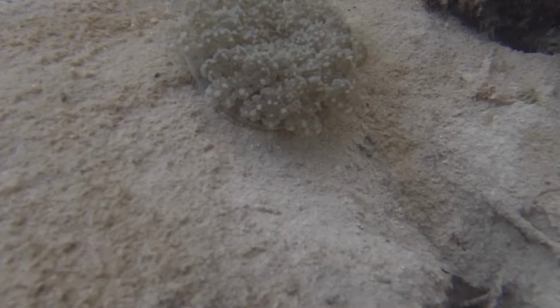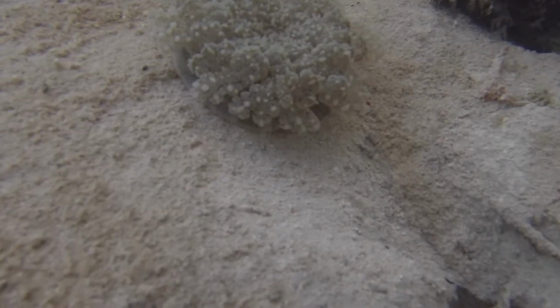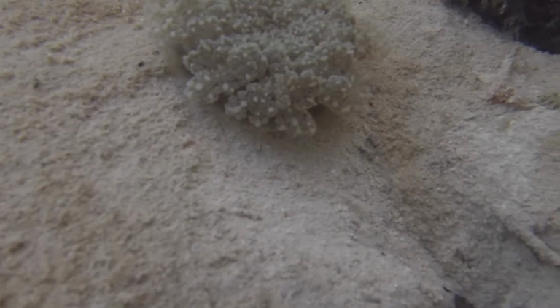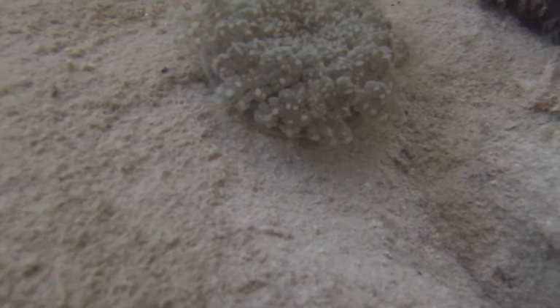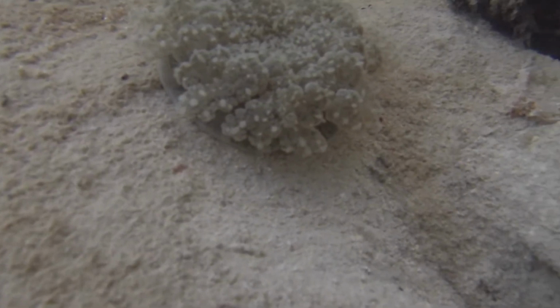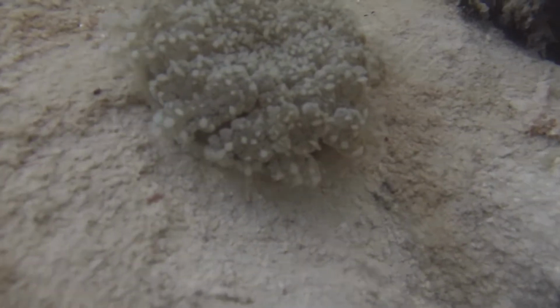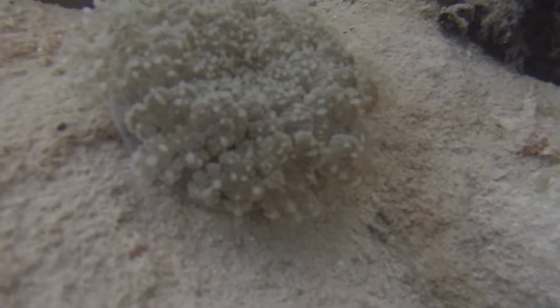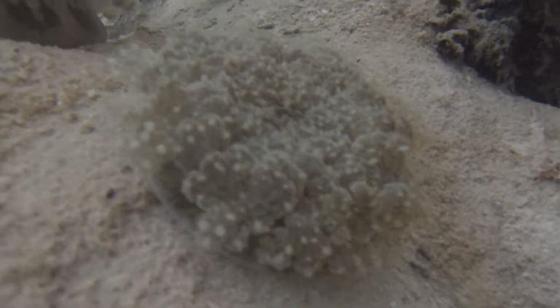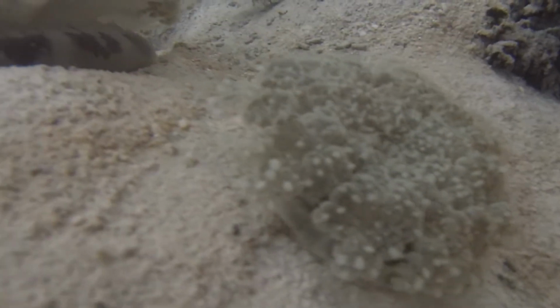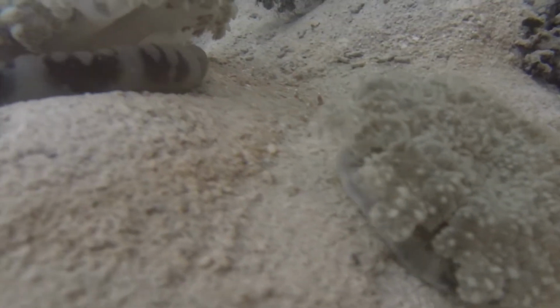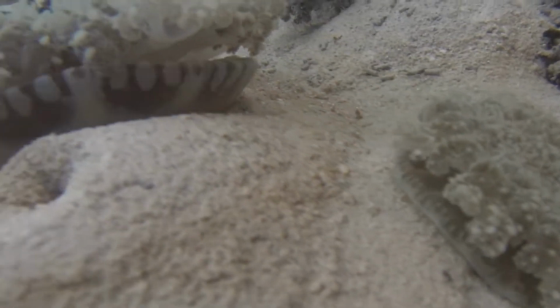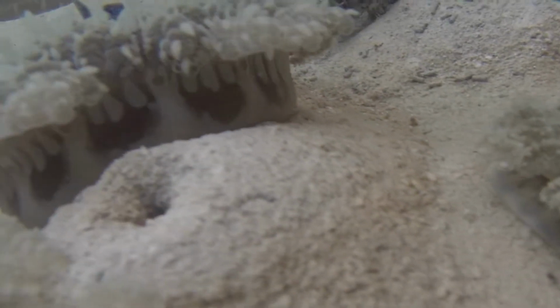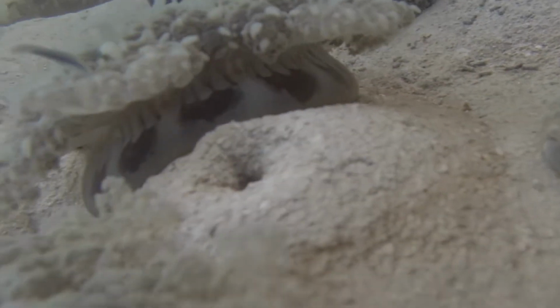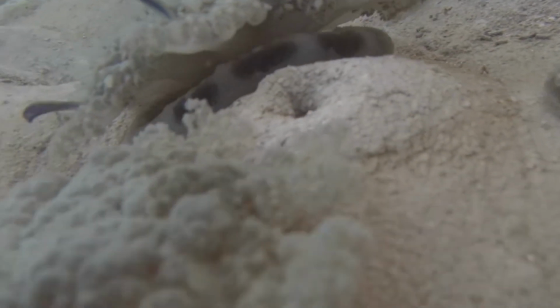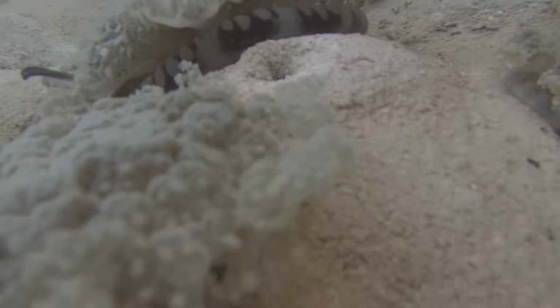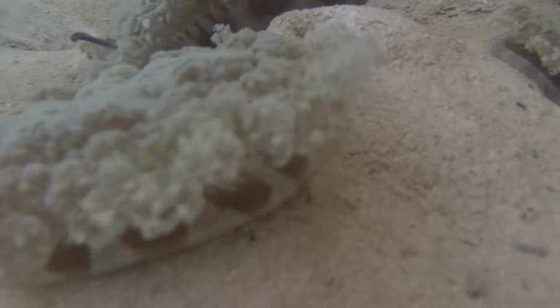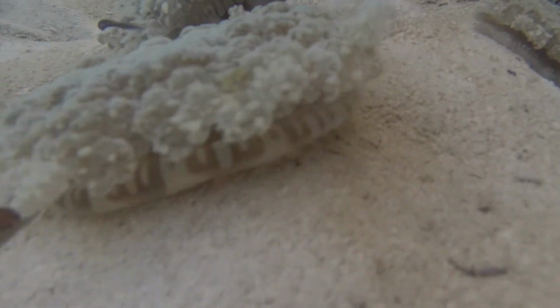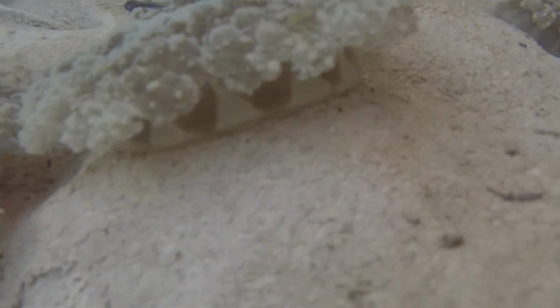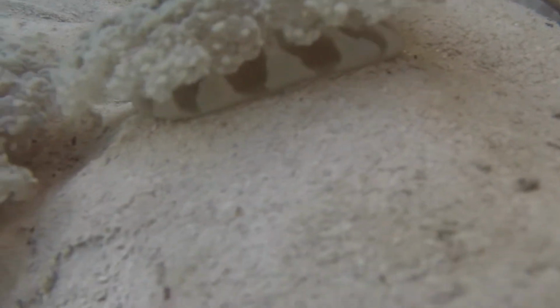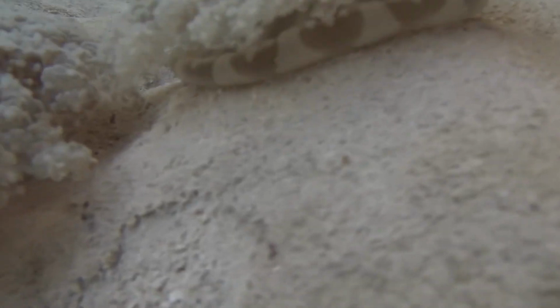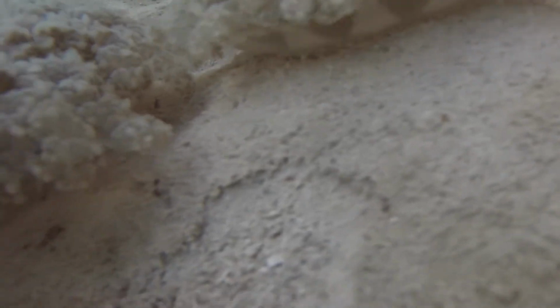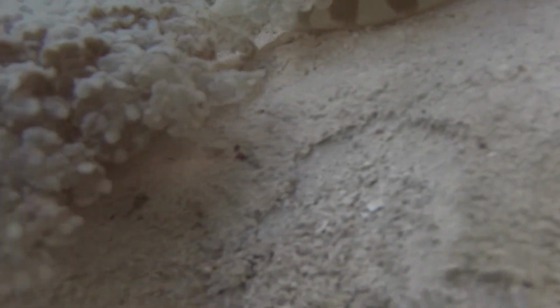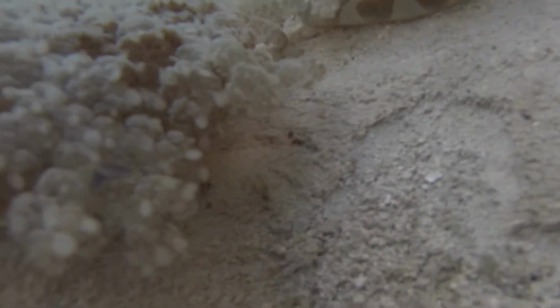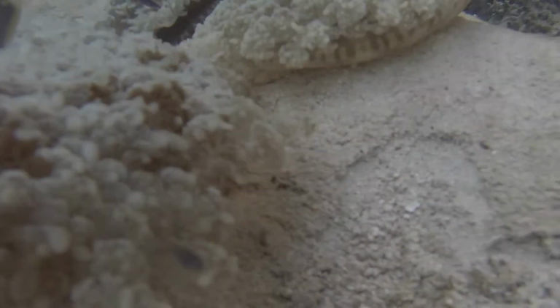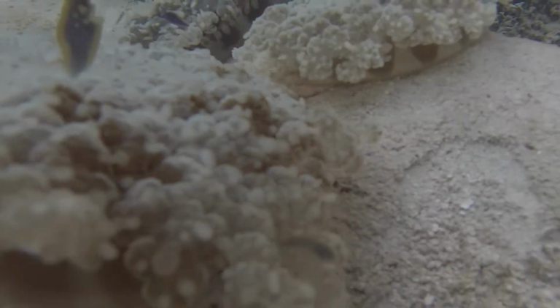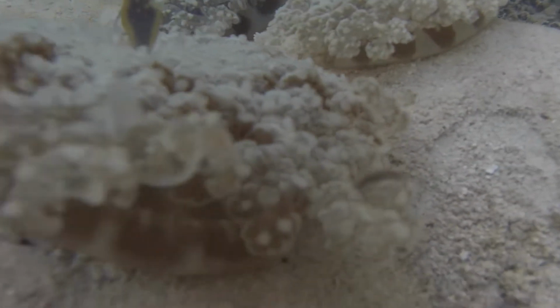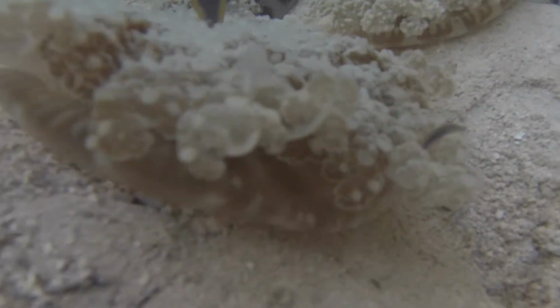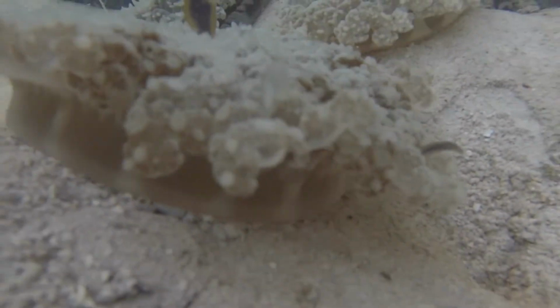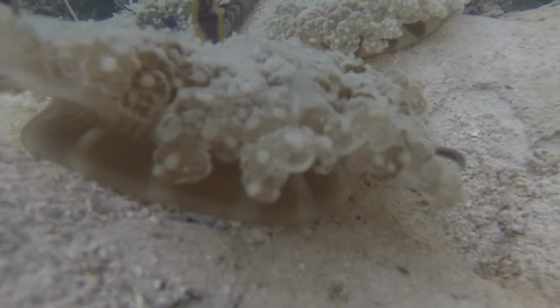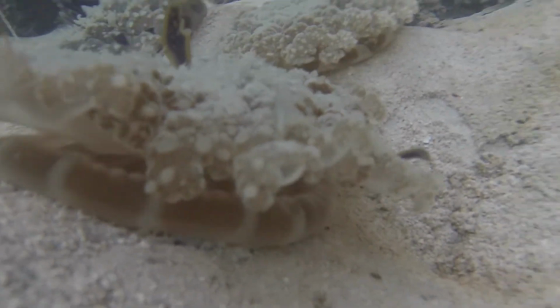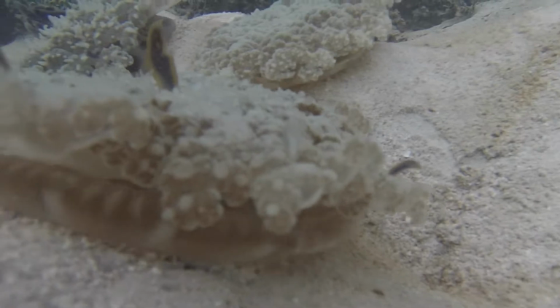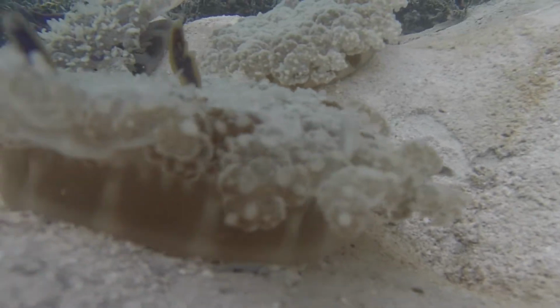You will often see them pulsing their bell margin. One of the main reasons they do this is to increase the flow of water over their upward facing arms, enabling them to absorb food and oxygen.